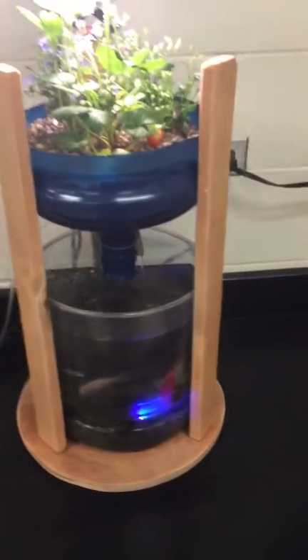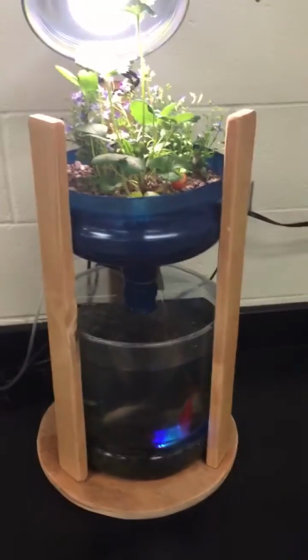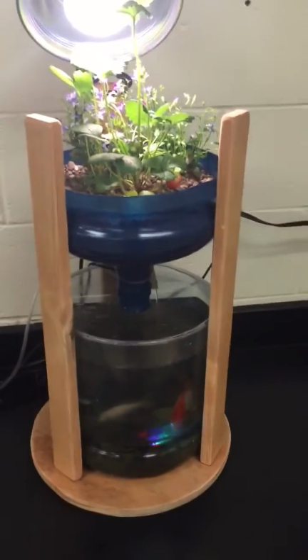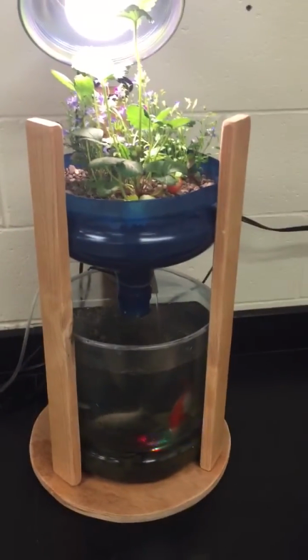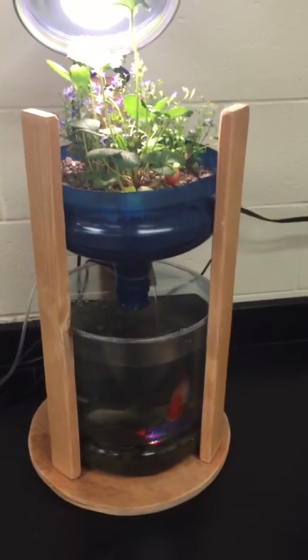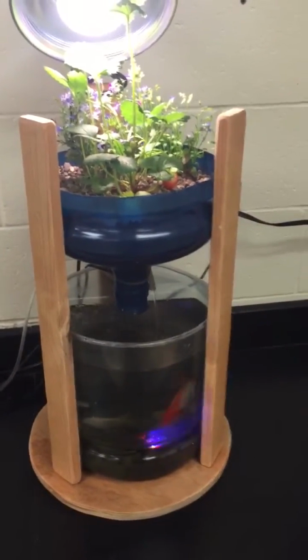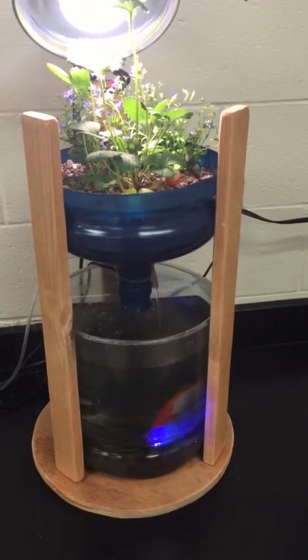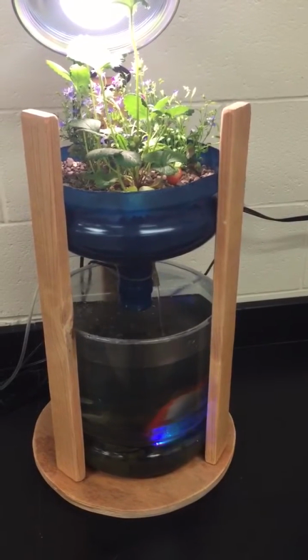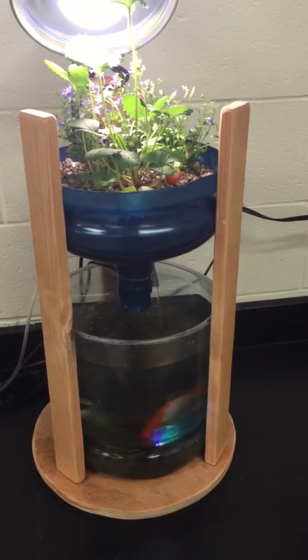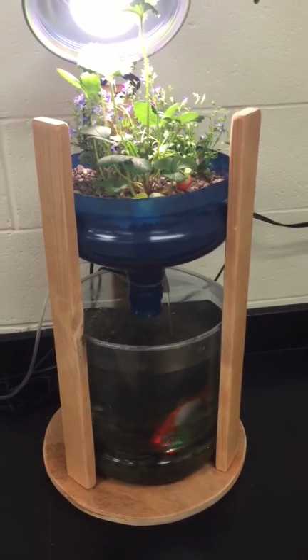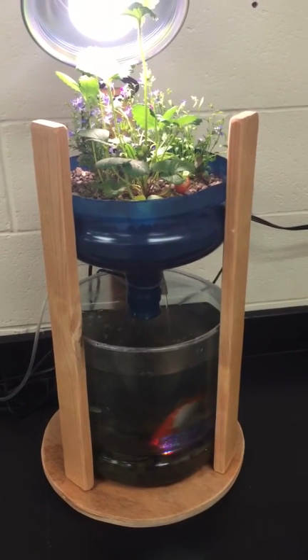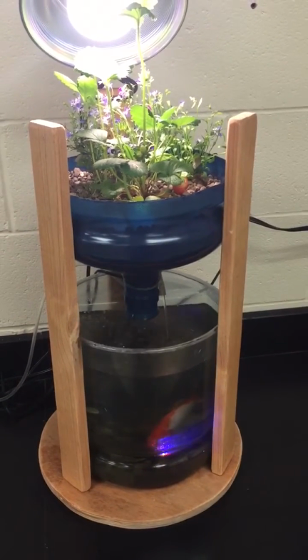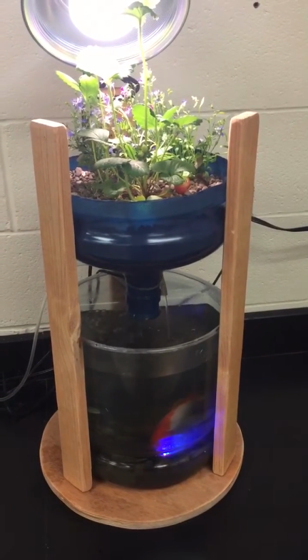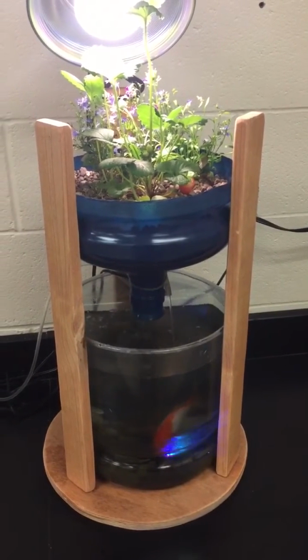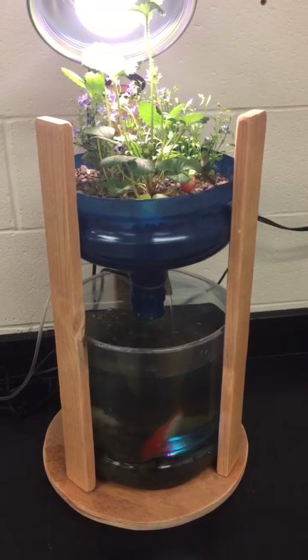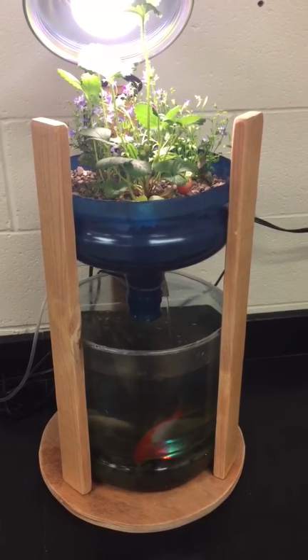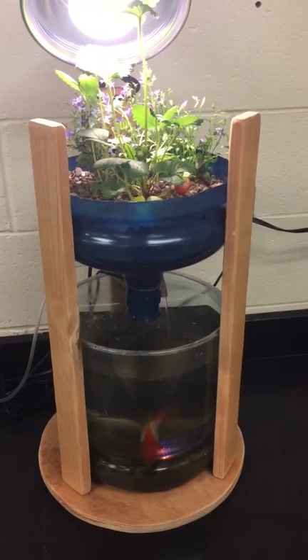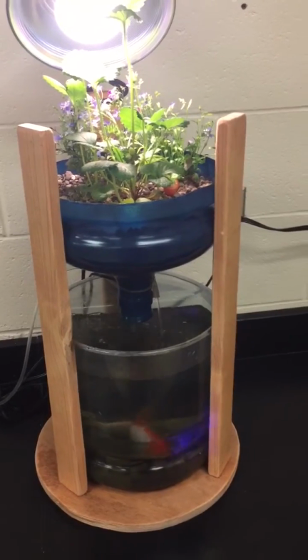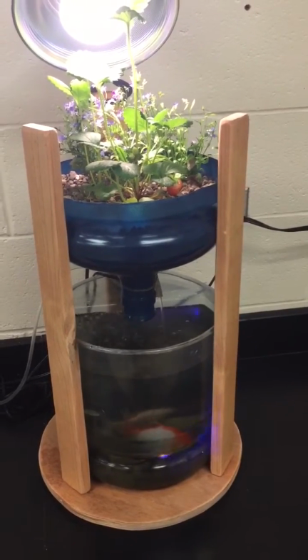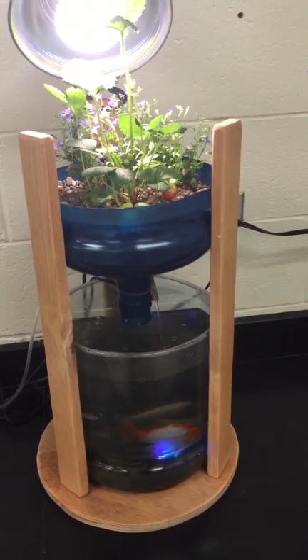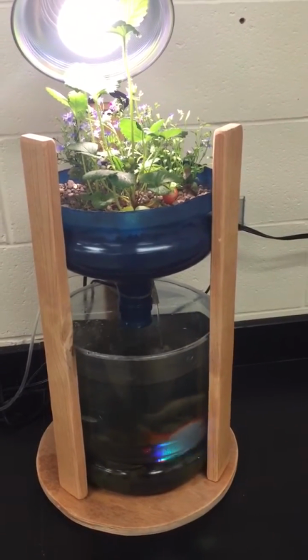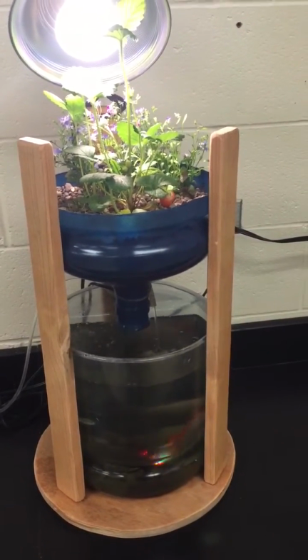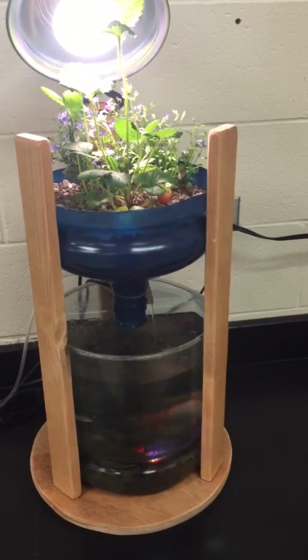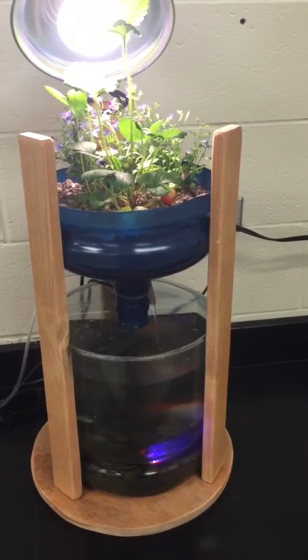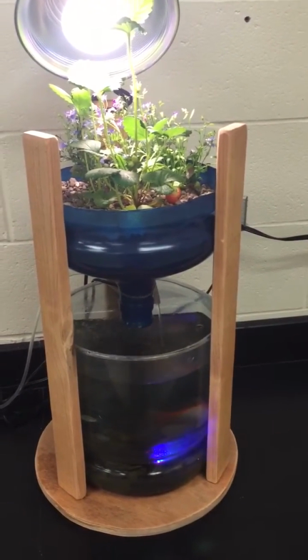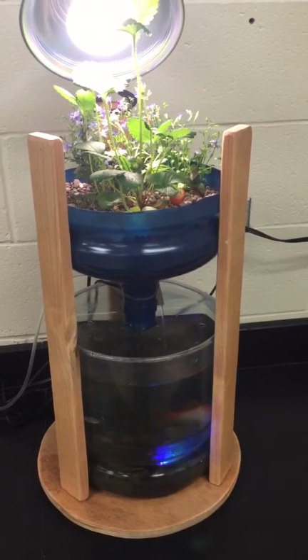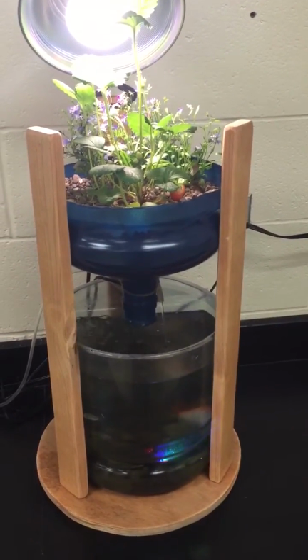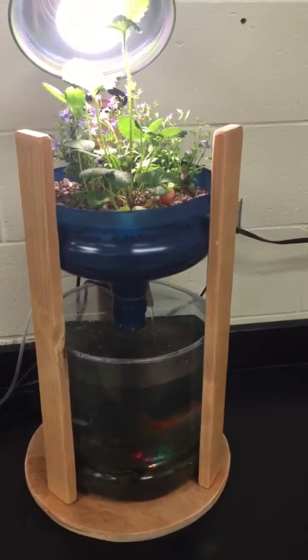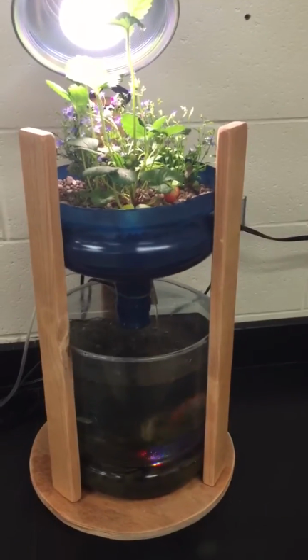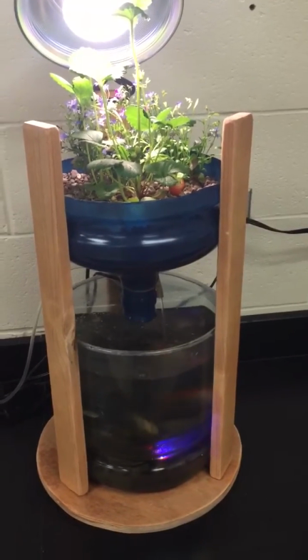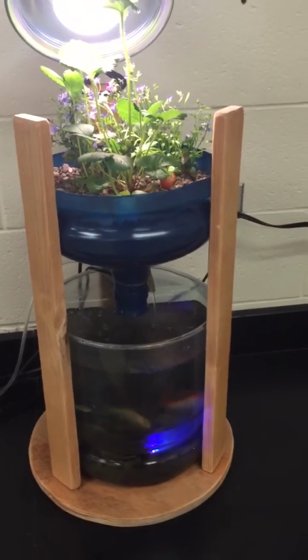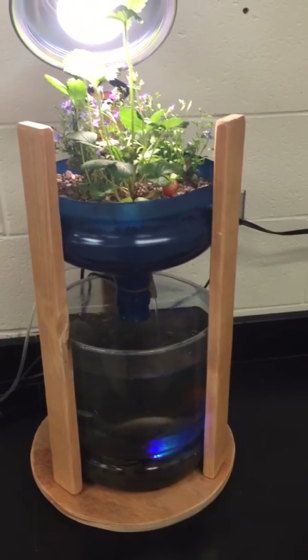And there it is — Miniponics! This would be a great addition to somebody's kitchen for growing herbs or strawberries year-round. Herbs I think would be the best application, but there you go. Hope you enjoyed it.